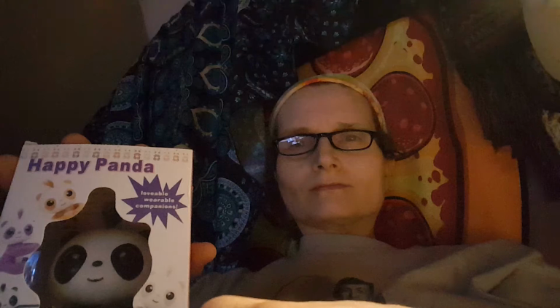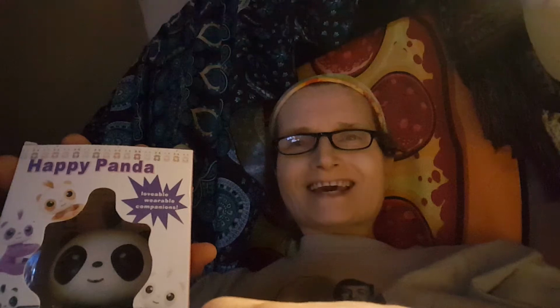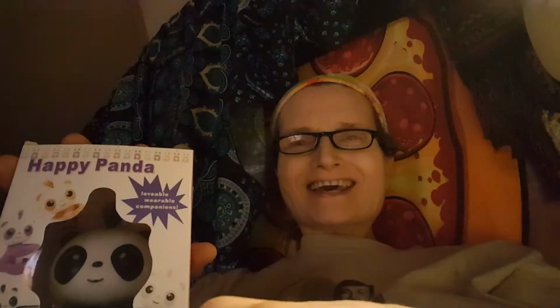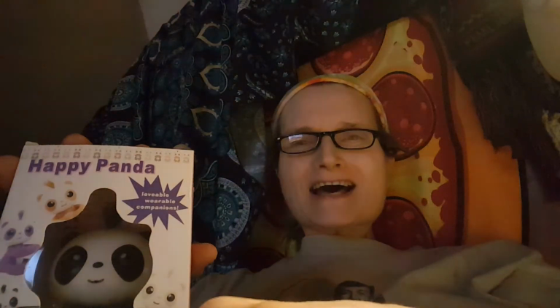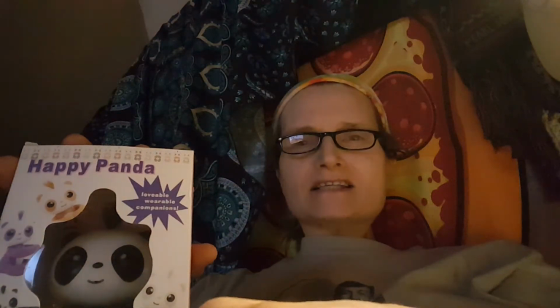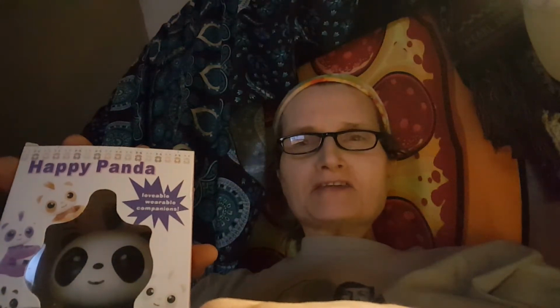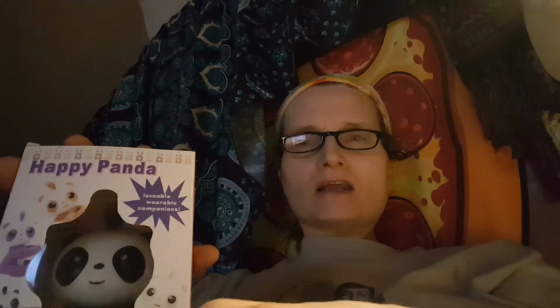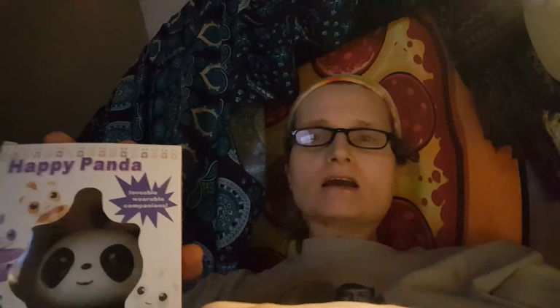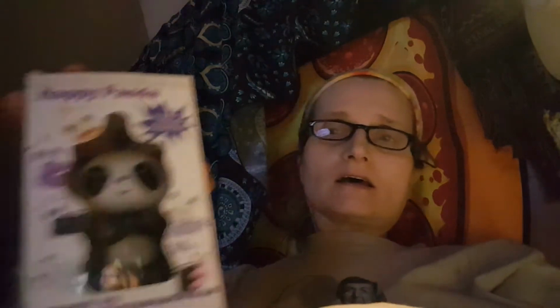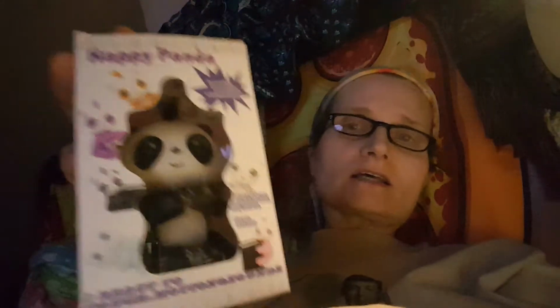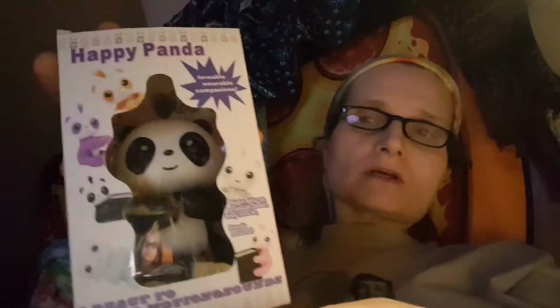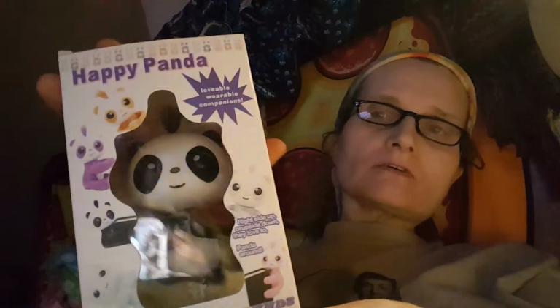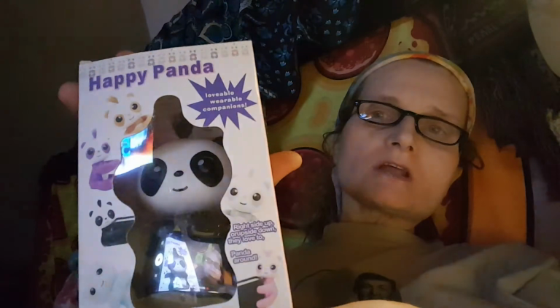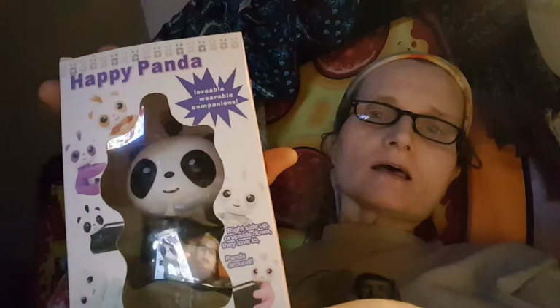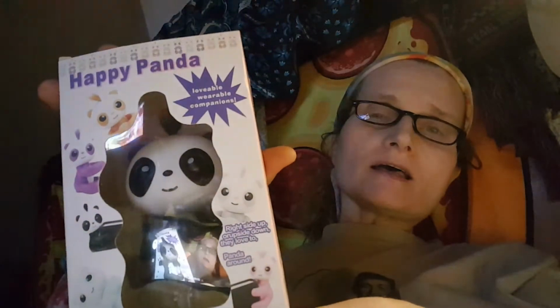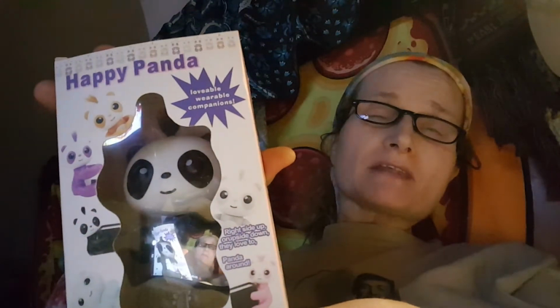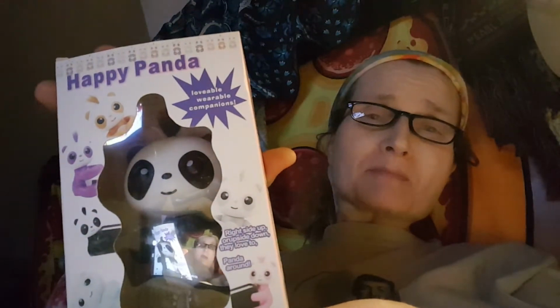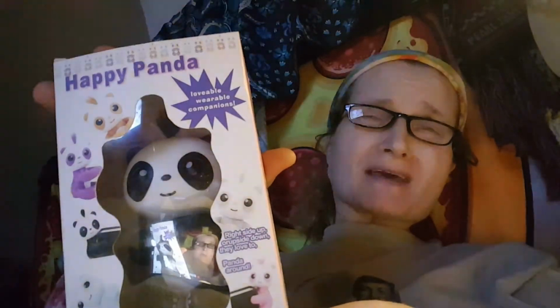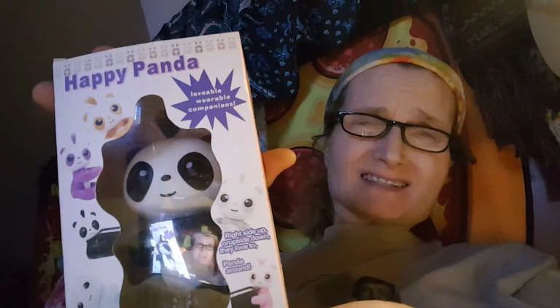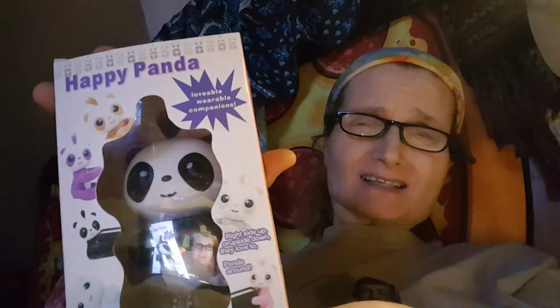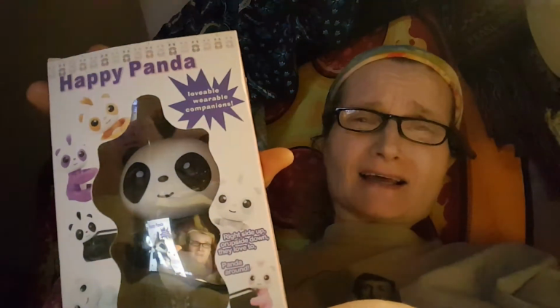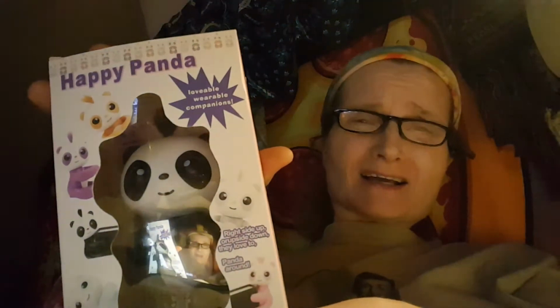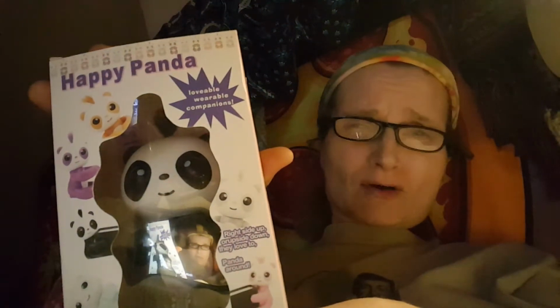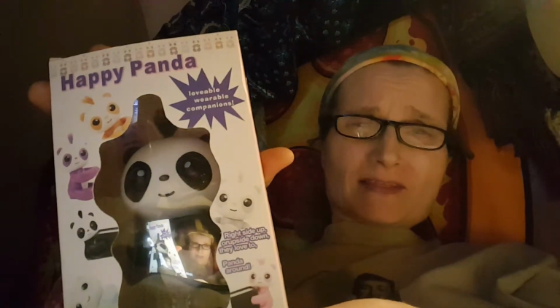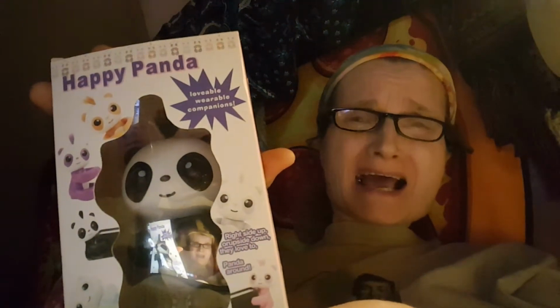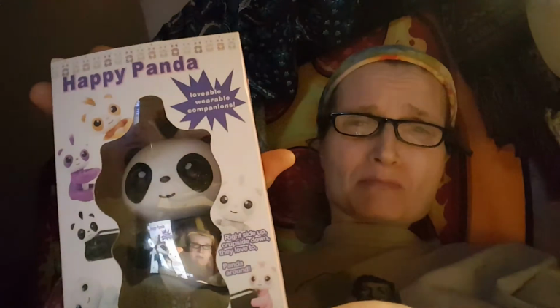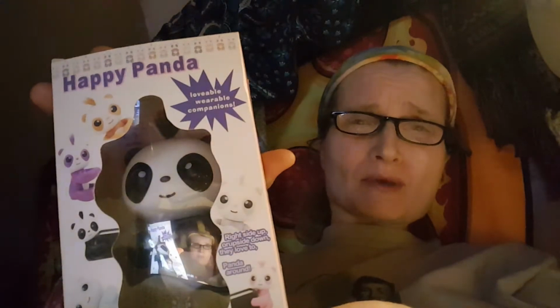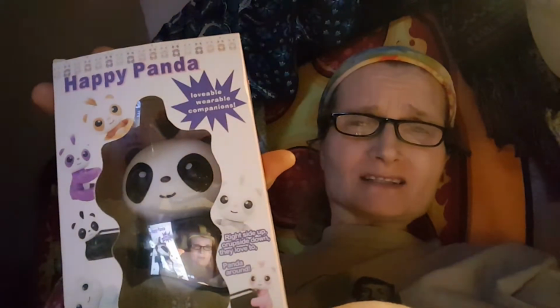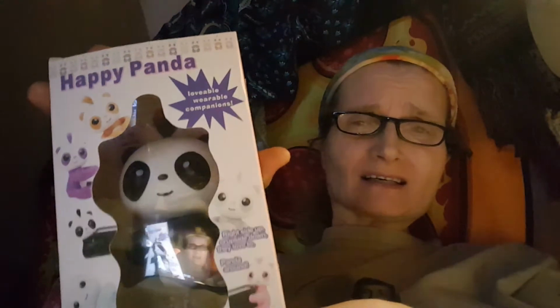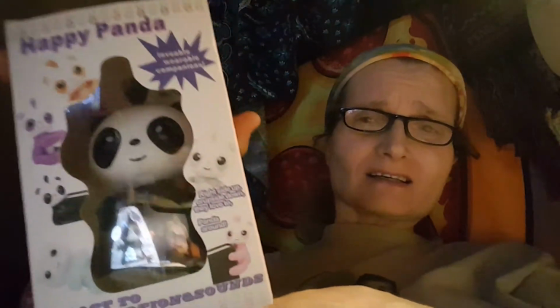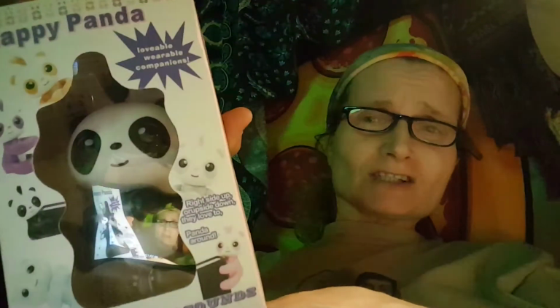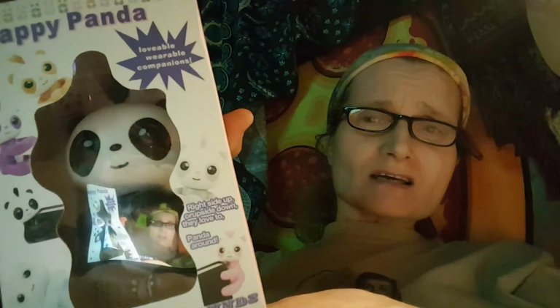Hey guys, Kathleen here. I guess what I have for you today — I have the Happy Panda. Come on, the Happy Panda. Check it out.